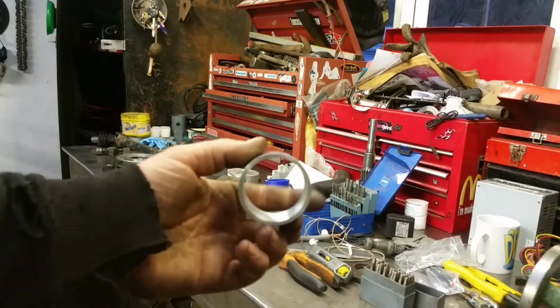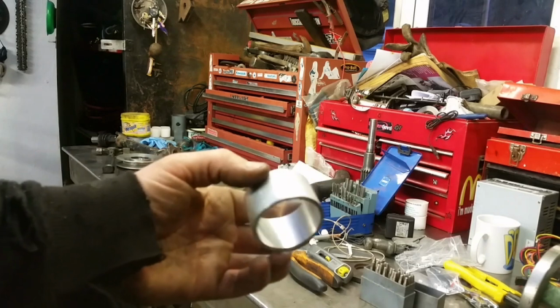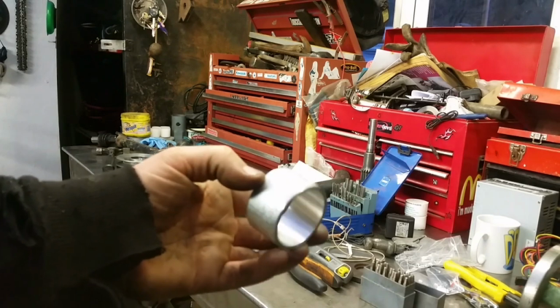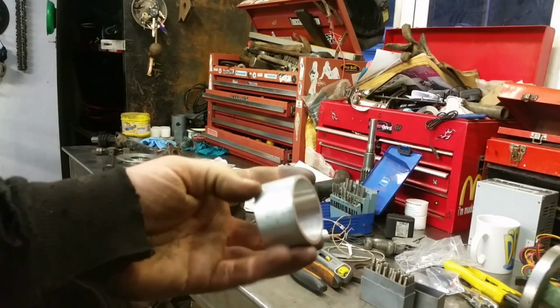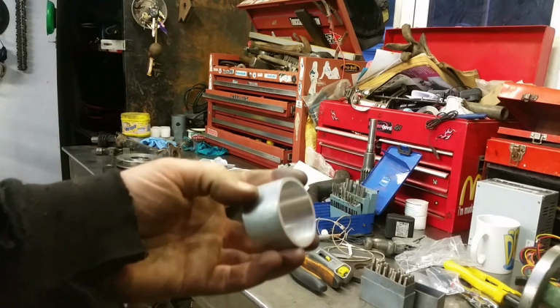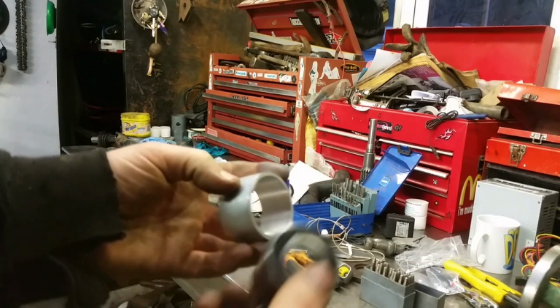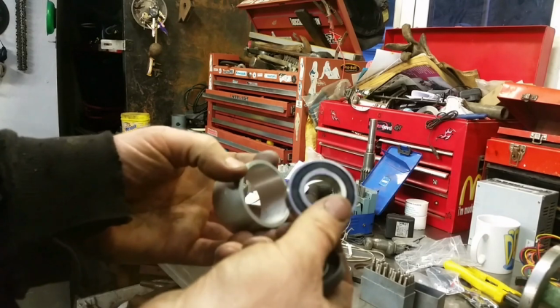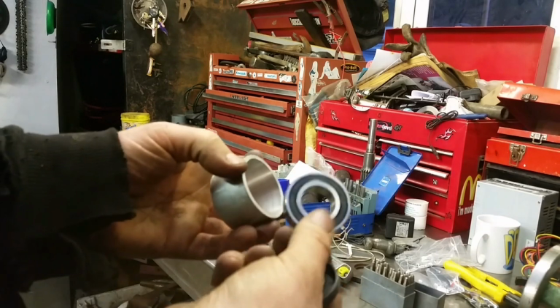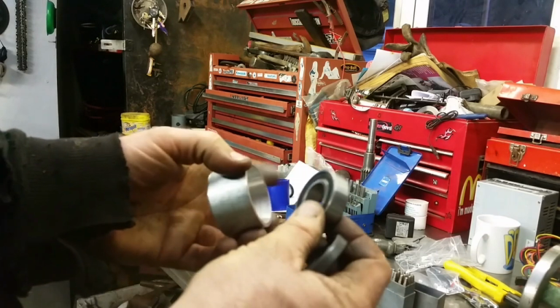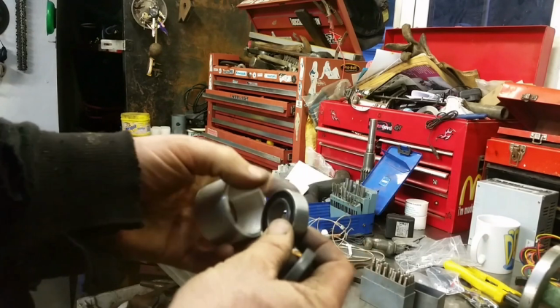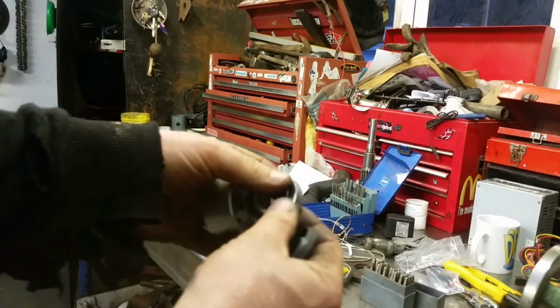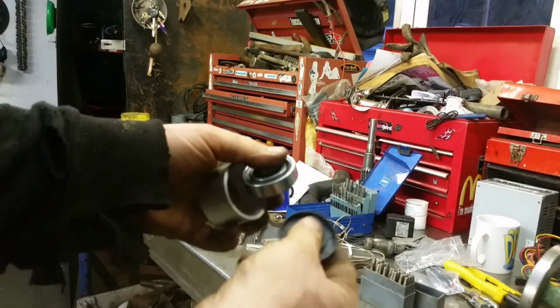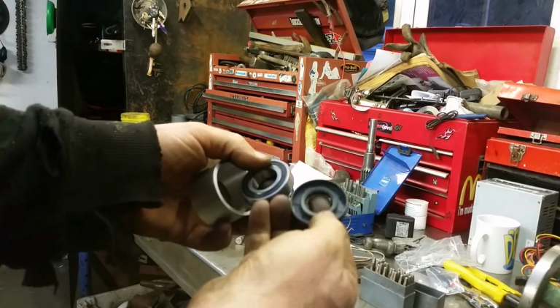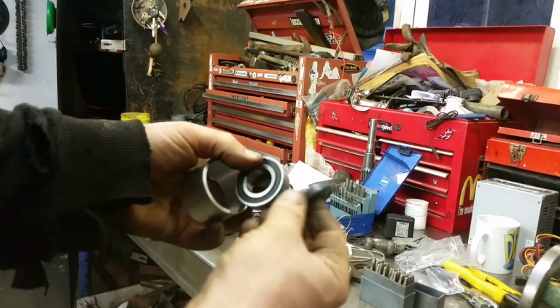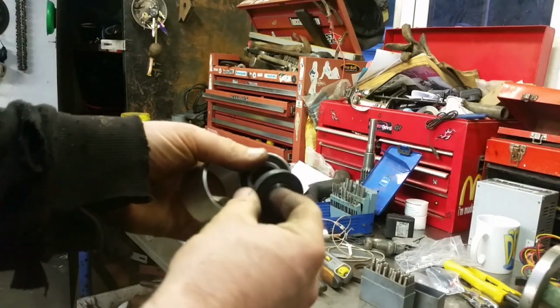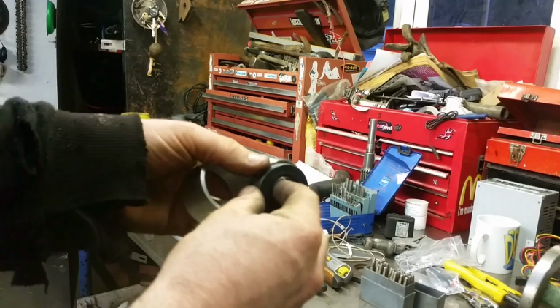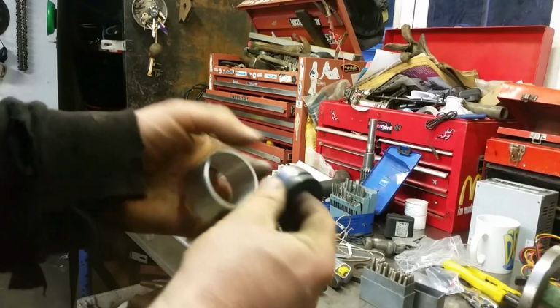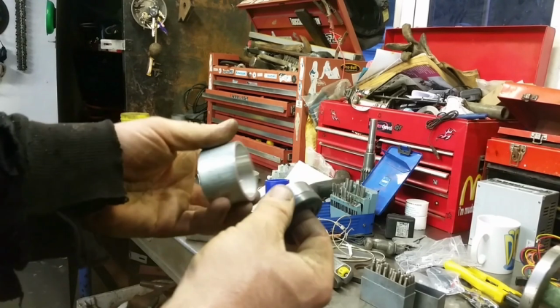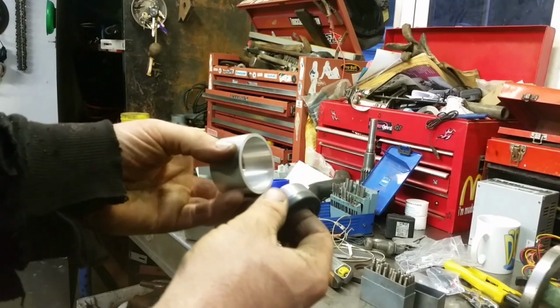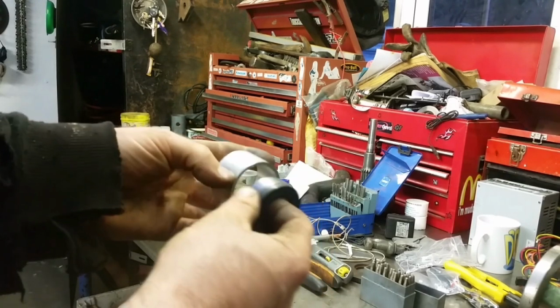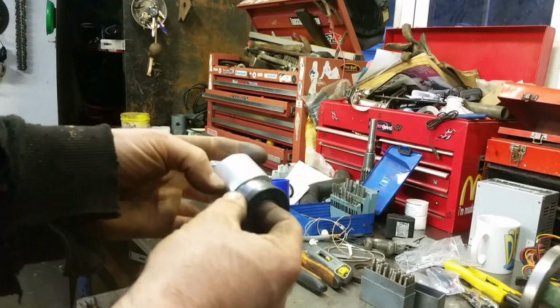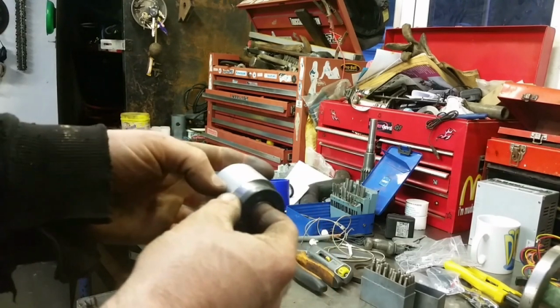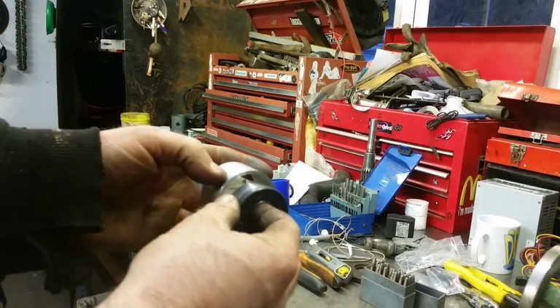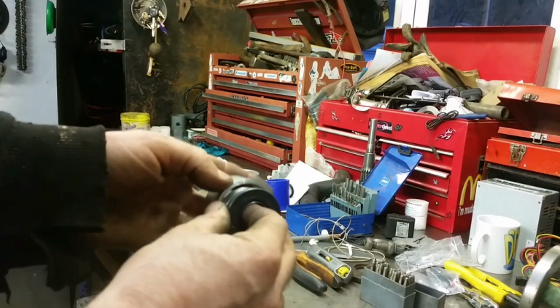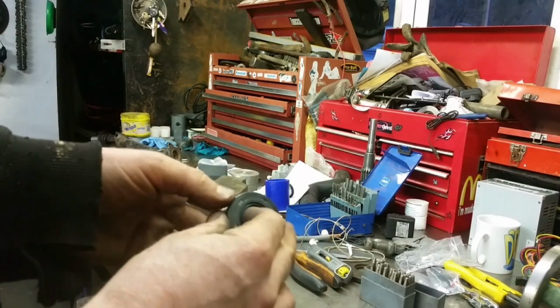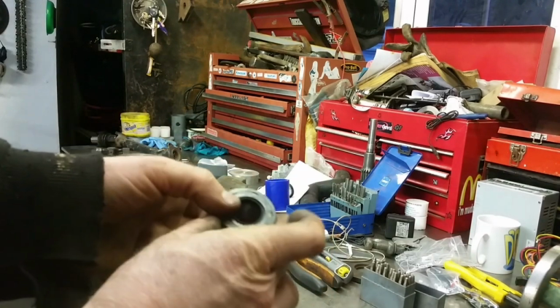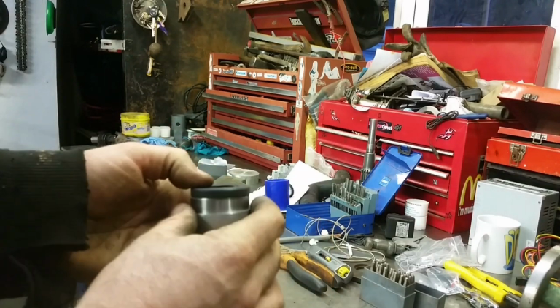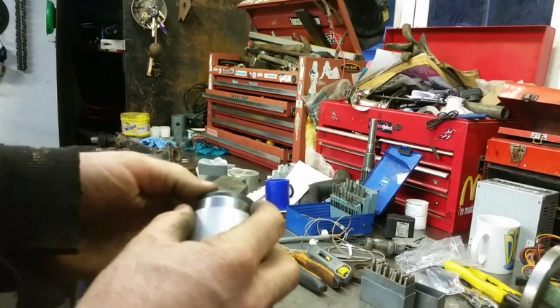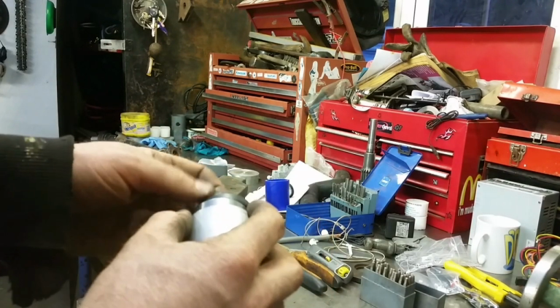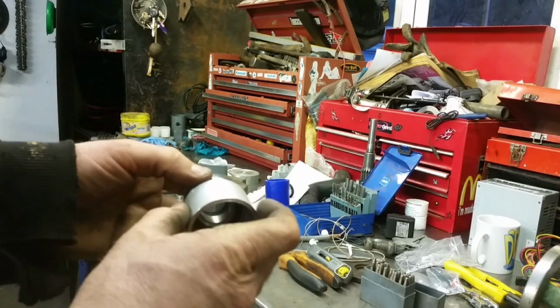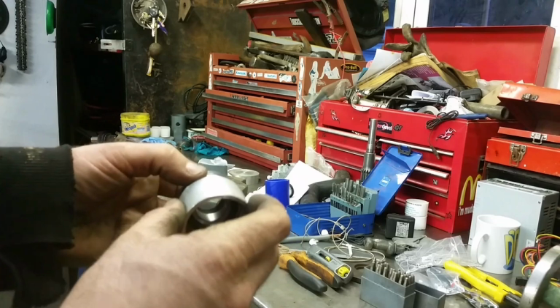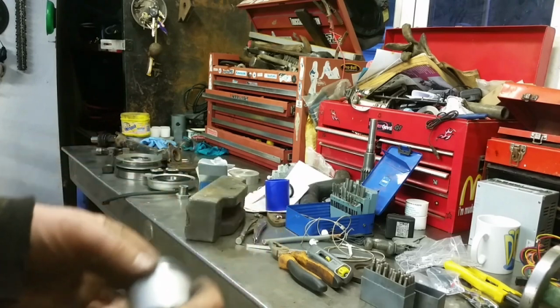That's the bit of tube machined out - bearing, seal. We've left enough room - I'm going to get another seal and double them up. It will be bloody terrific.